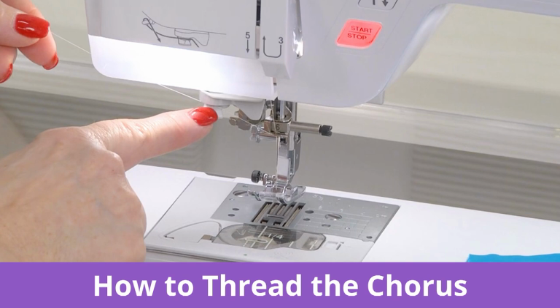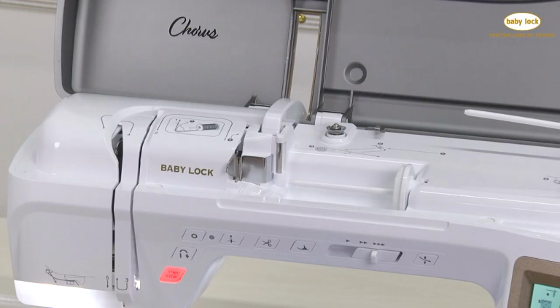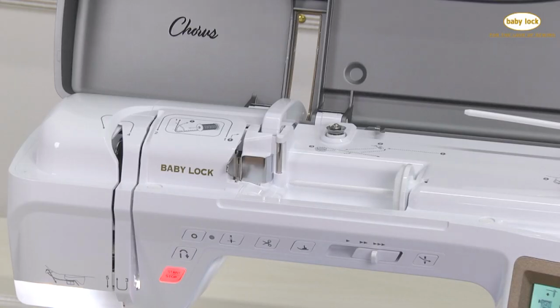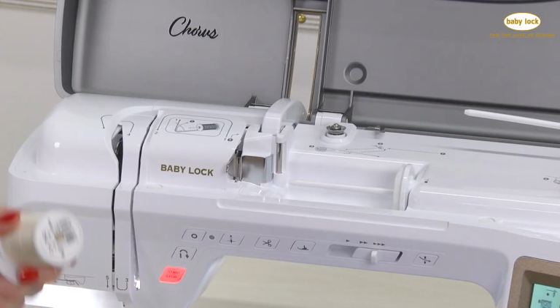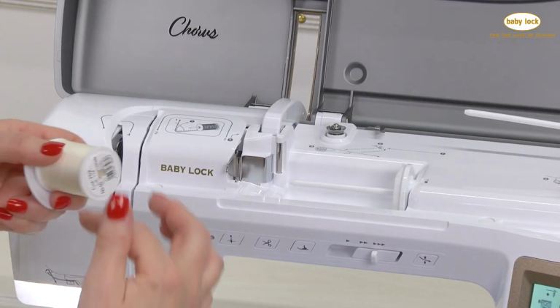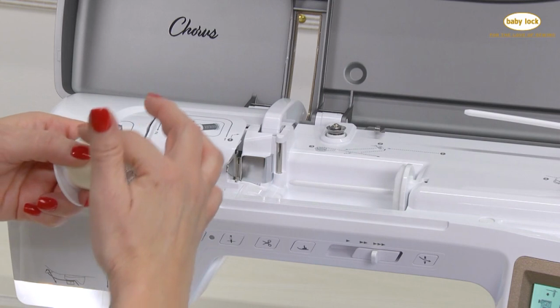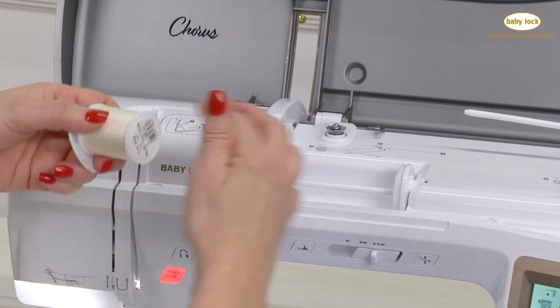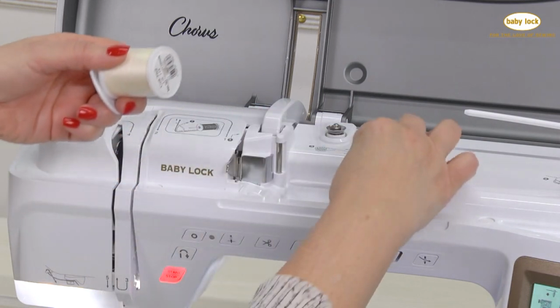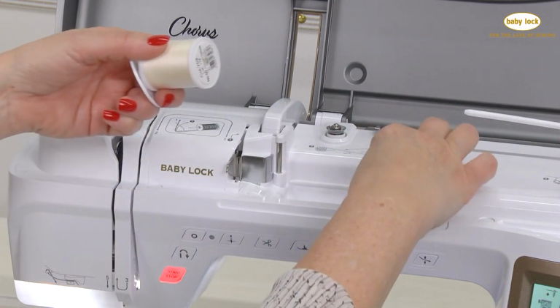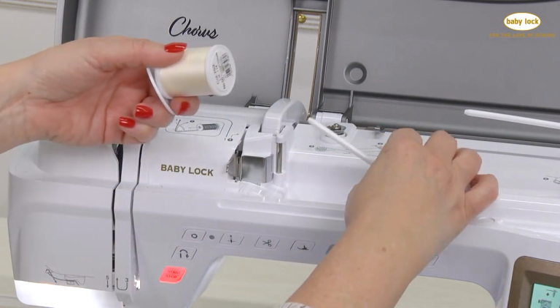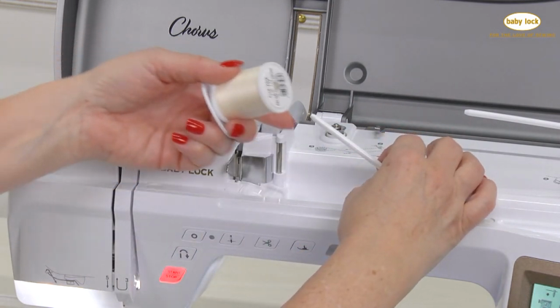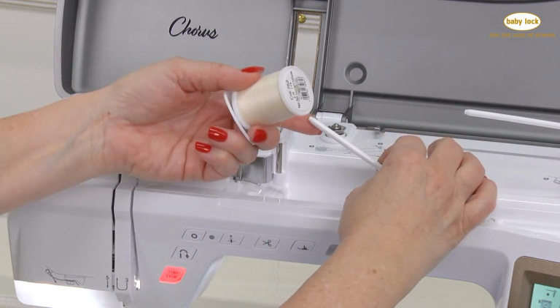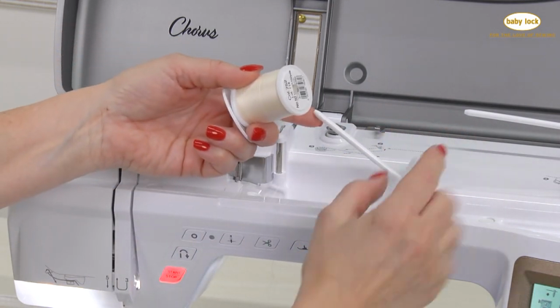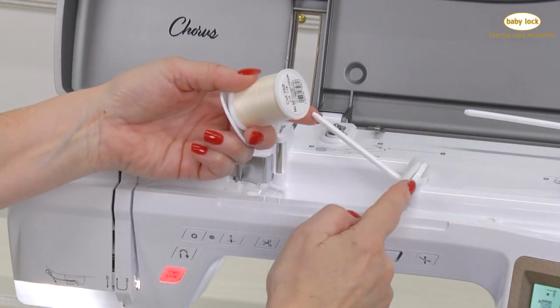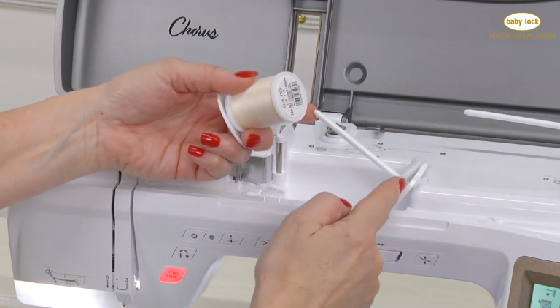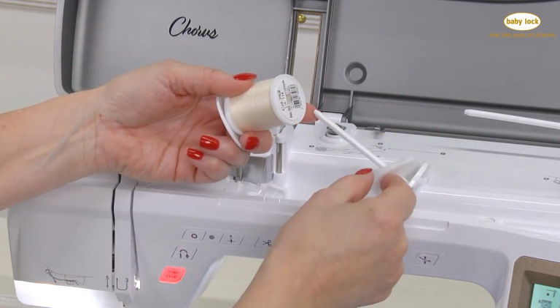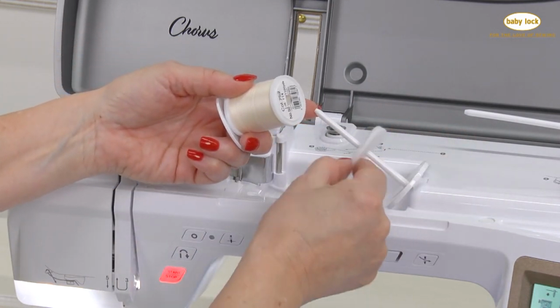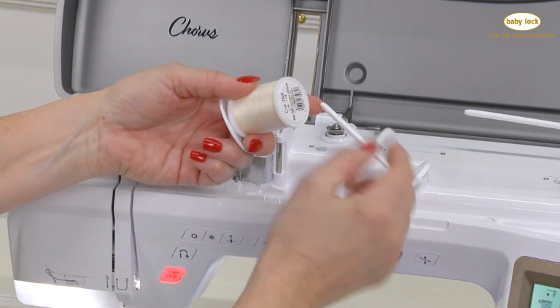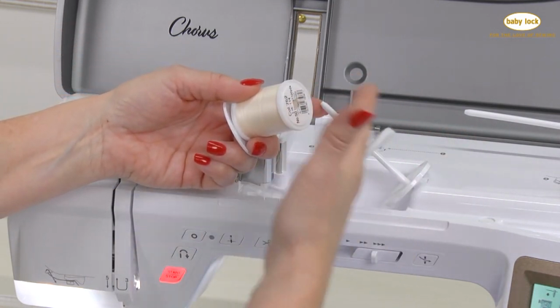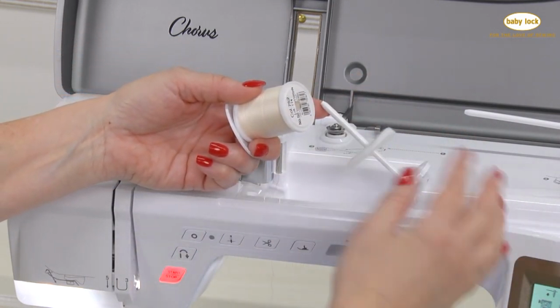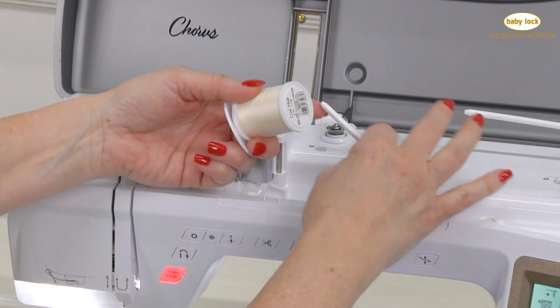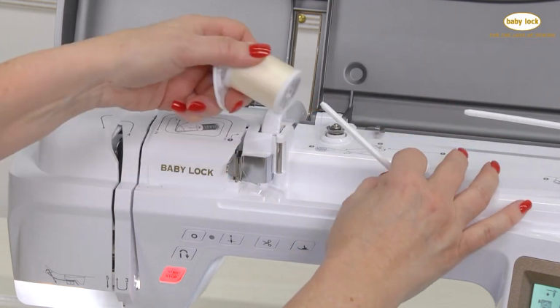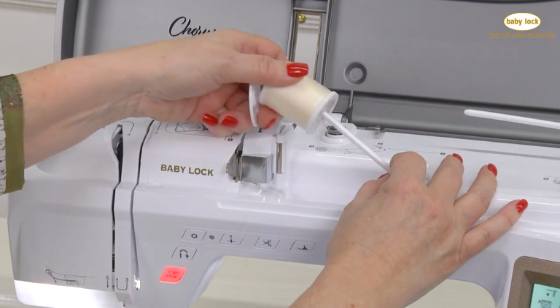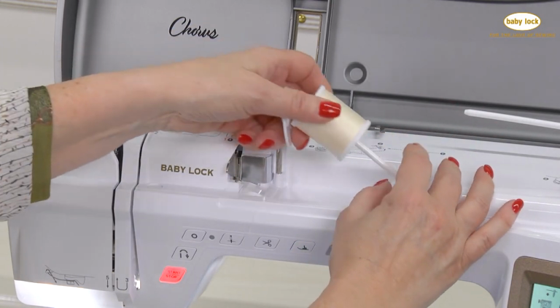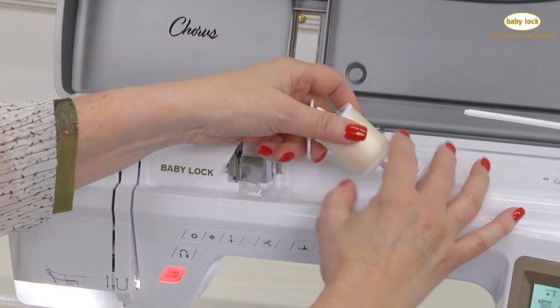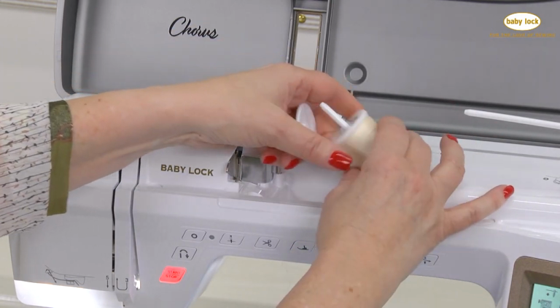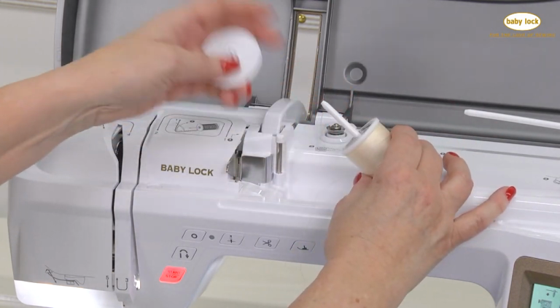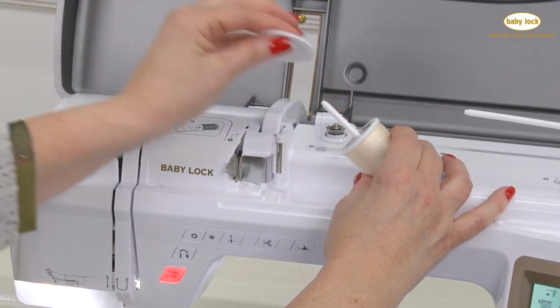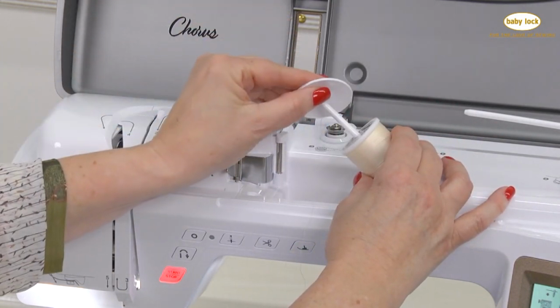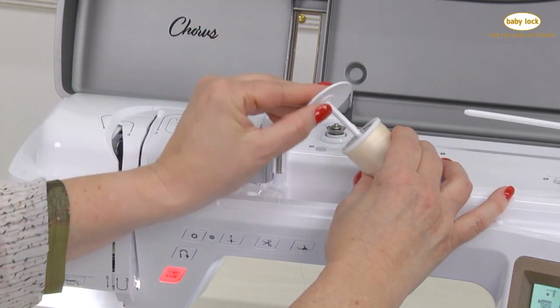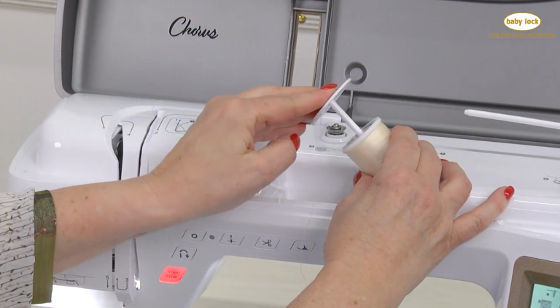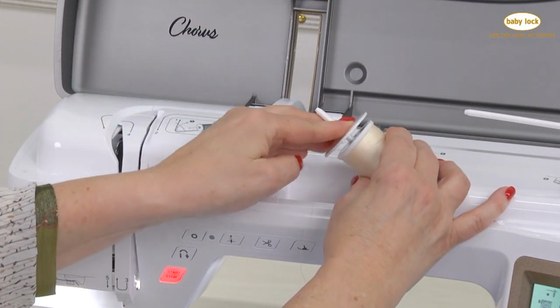Let's thread the machine. I have the thread coming off the back of the spool, the little felt circle will be on the bottom of the spooler to the right side, and then the spool cap on the pin.